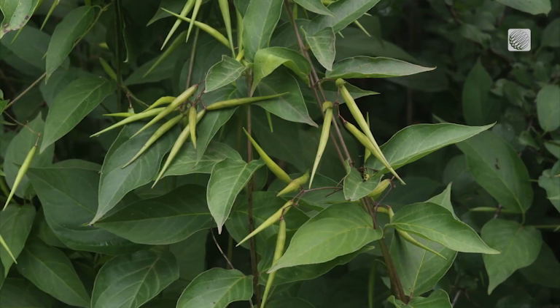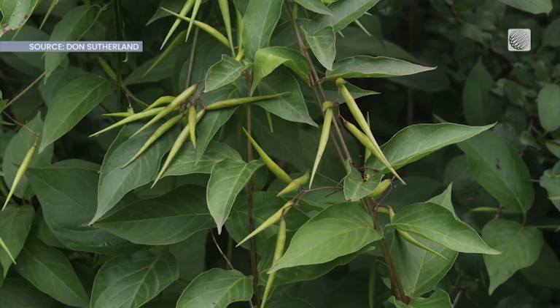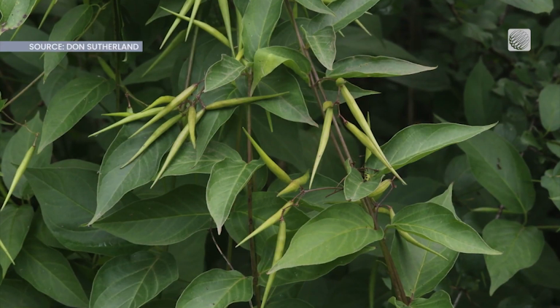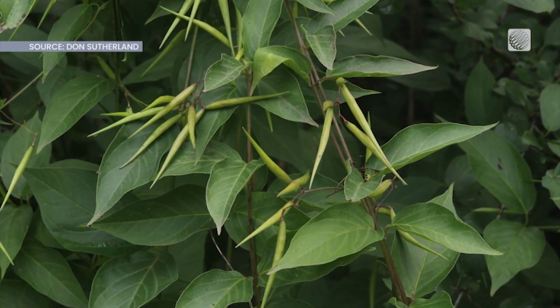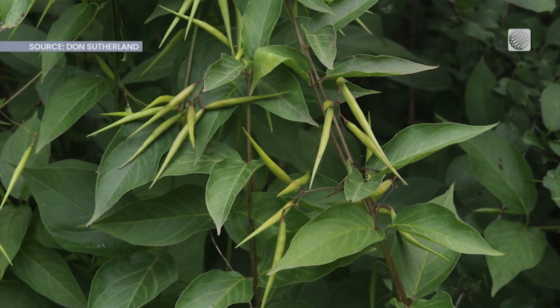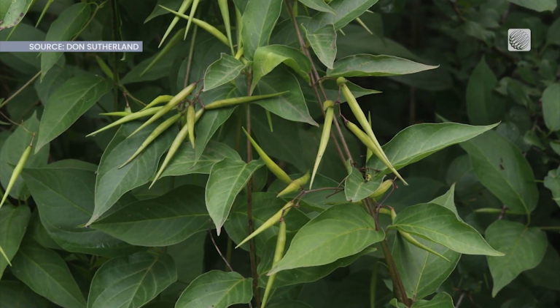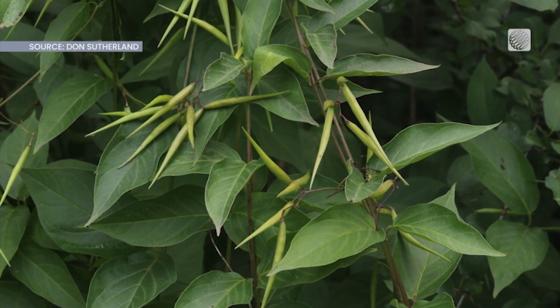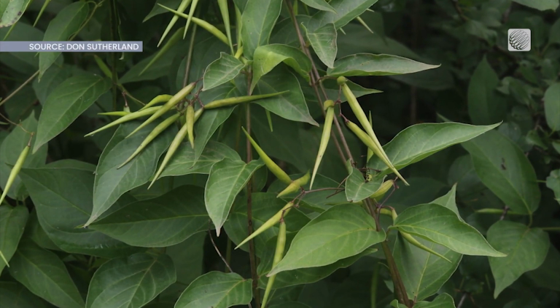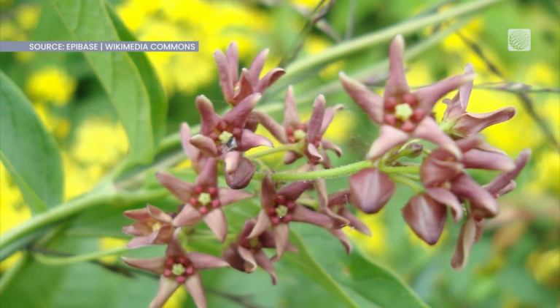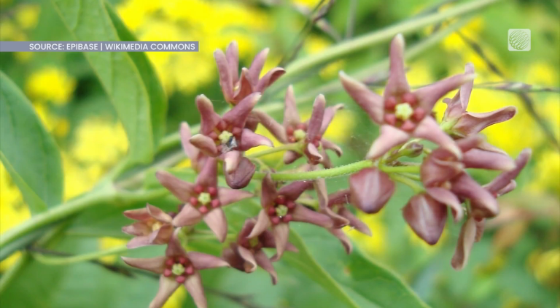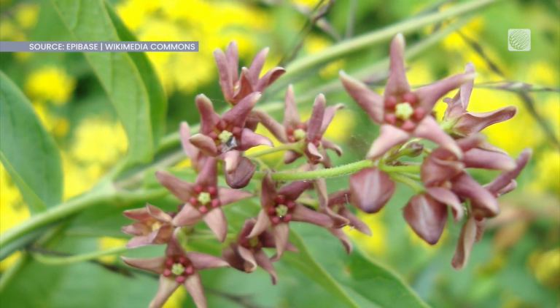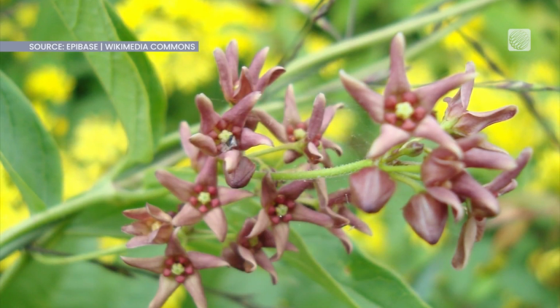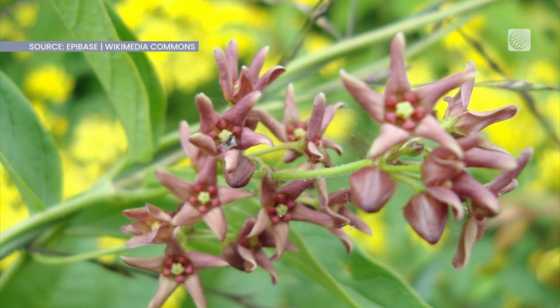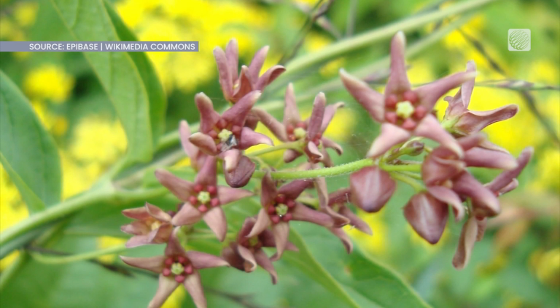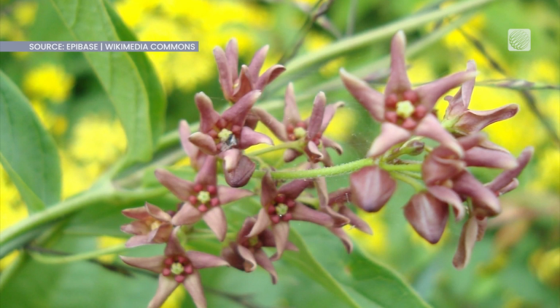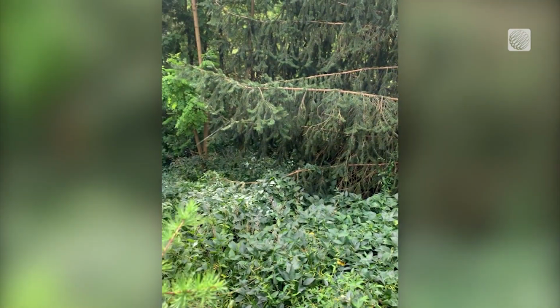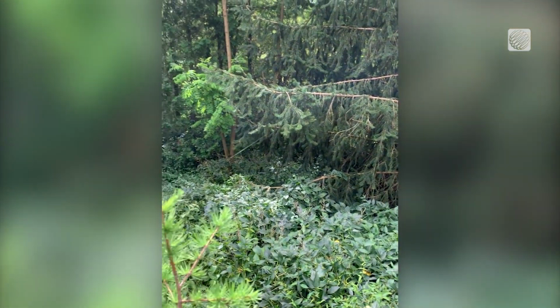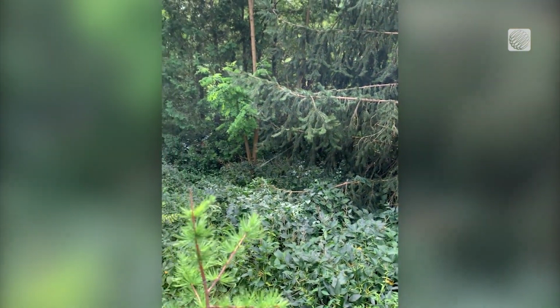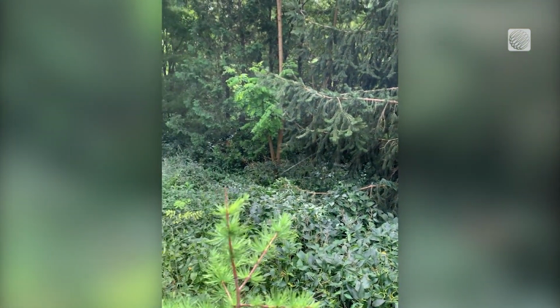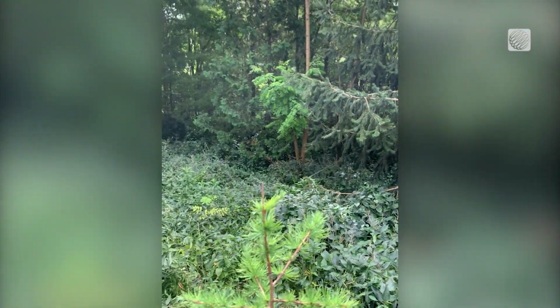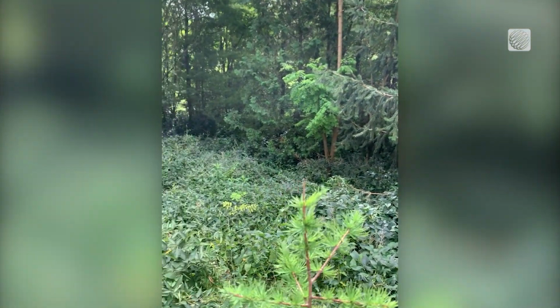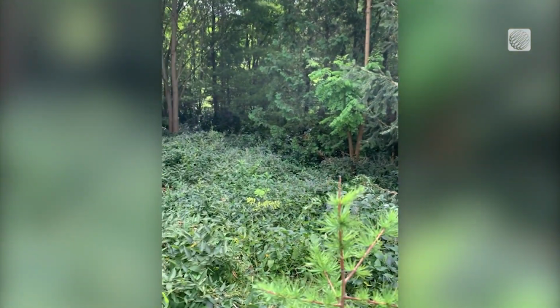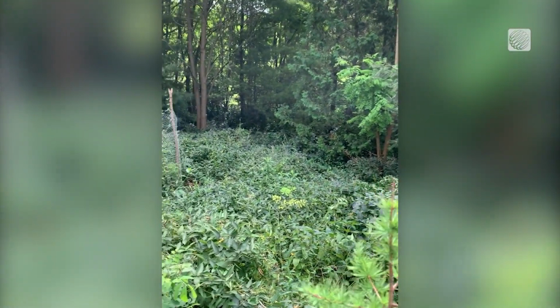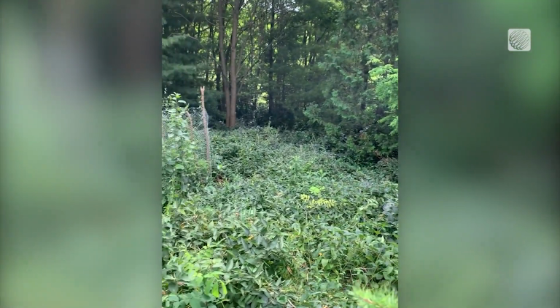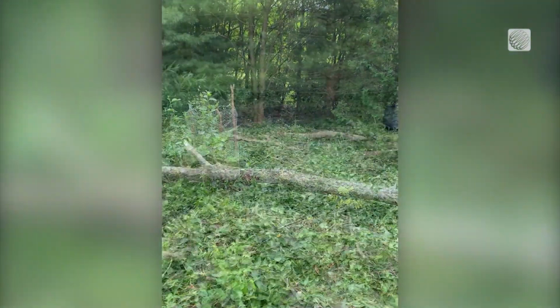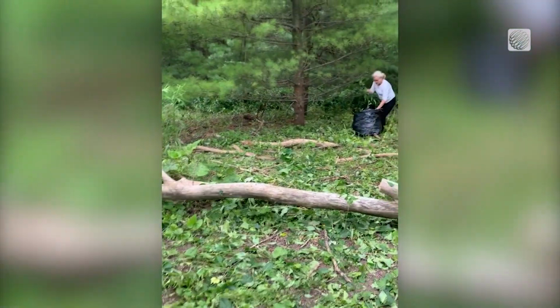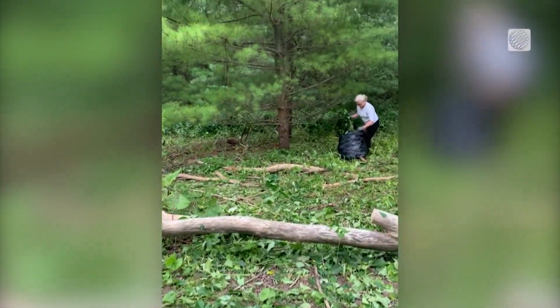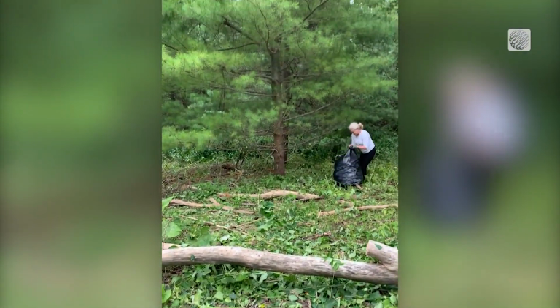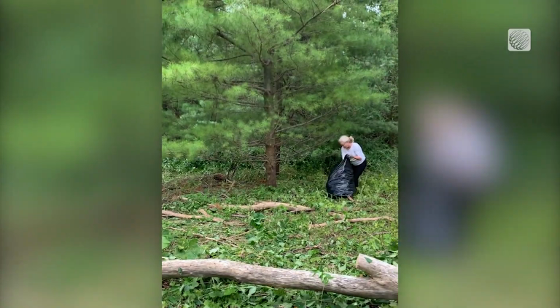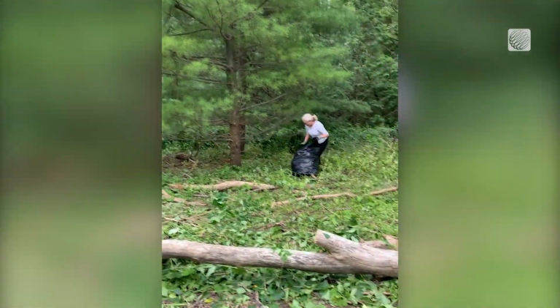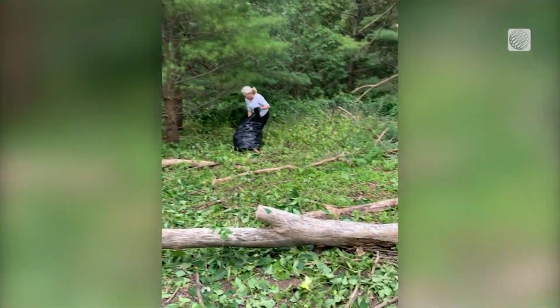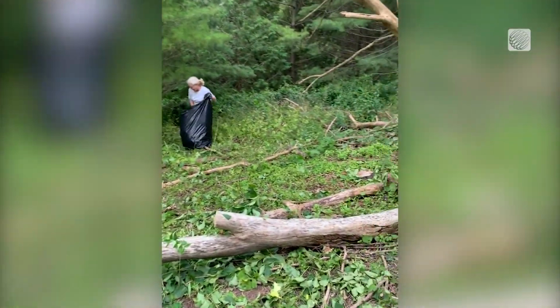The plant has oval leaves with a pointed tip and produces purple star-shaped flowers that were popular with gardeners who allowed it to spread once it was introduced to North America in the 1800s. It wraps itself around trees and other plants and grows aggressively.